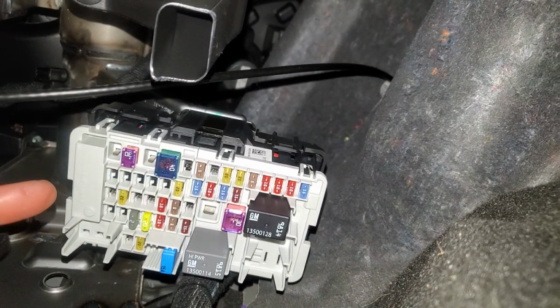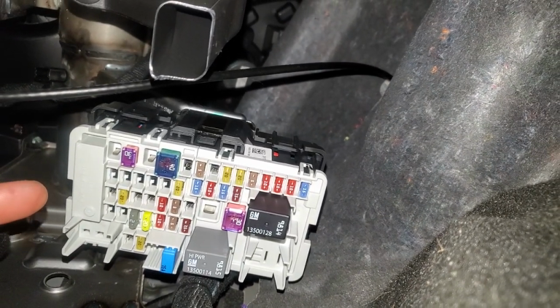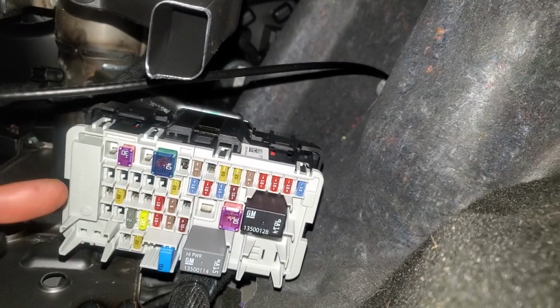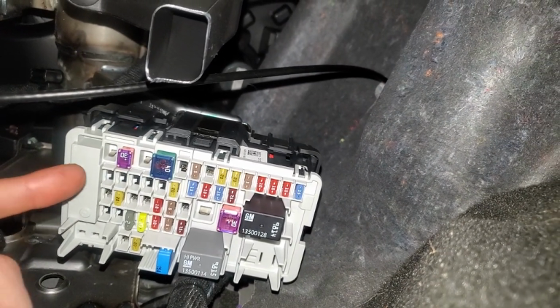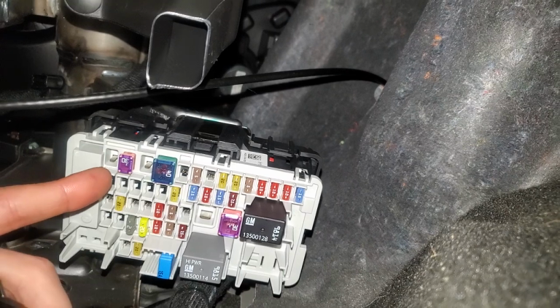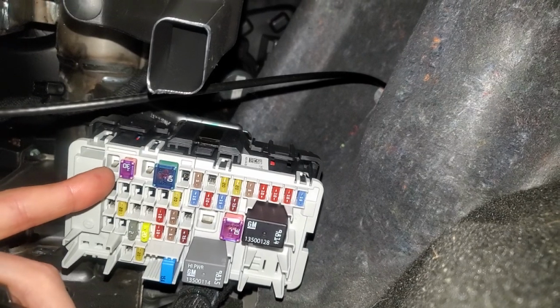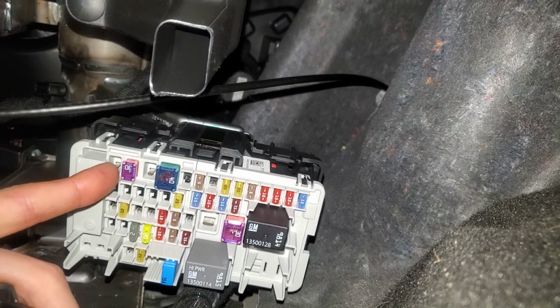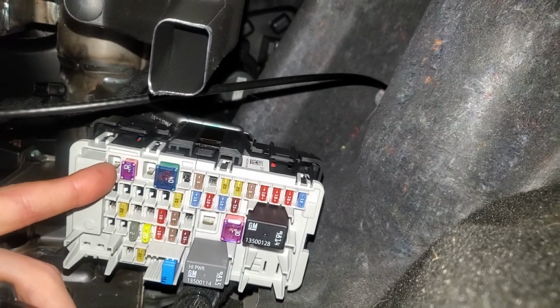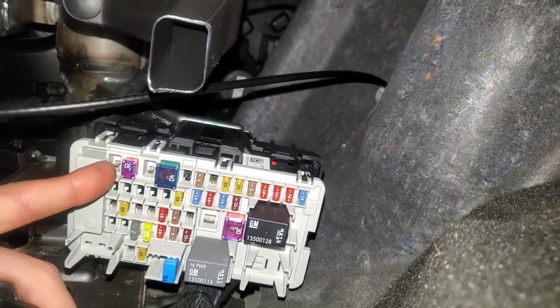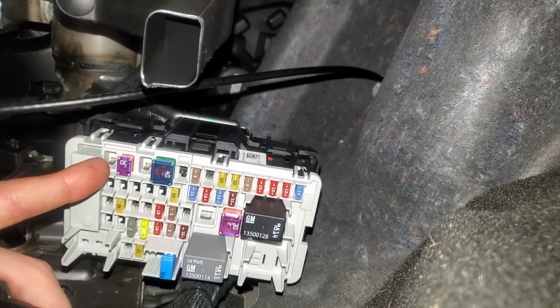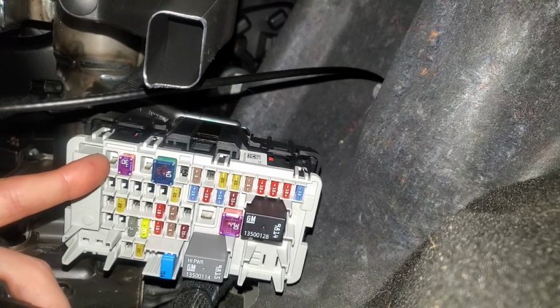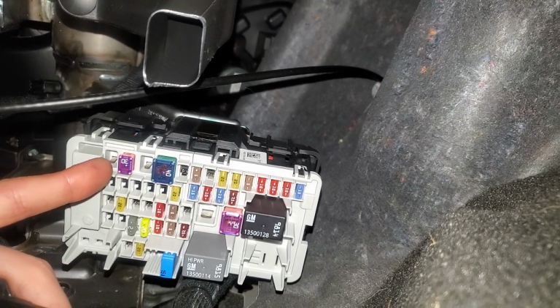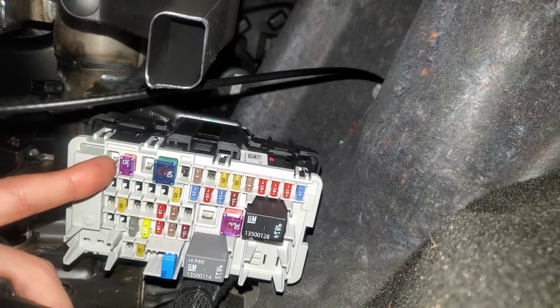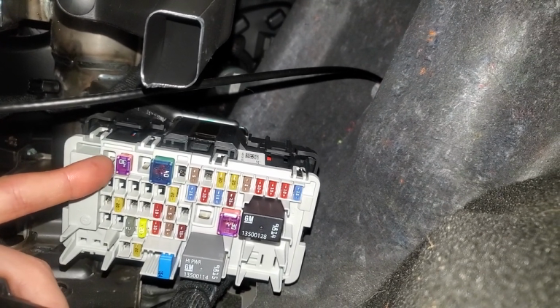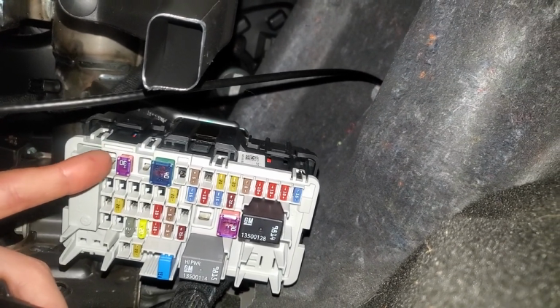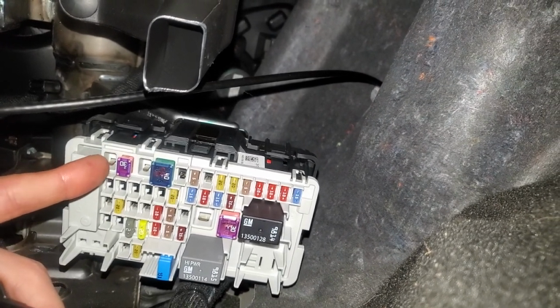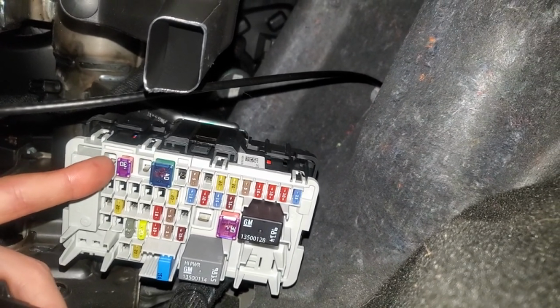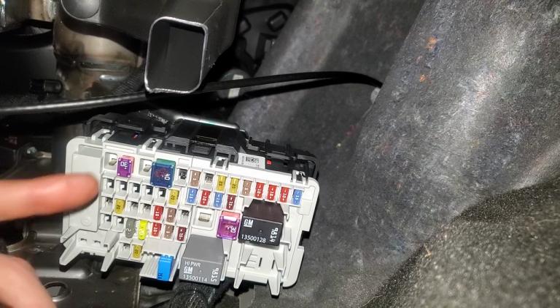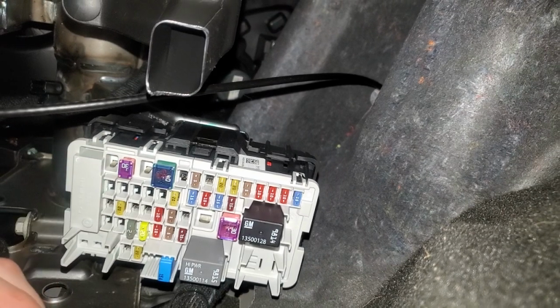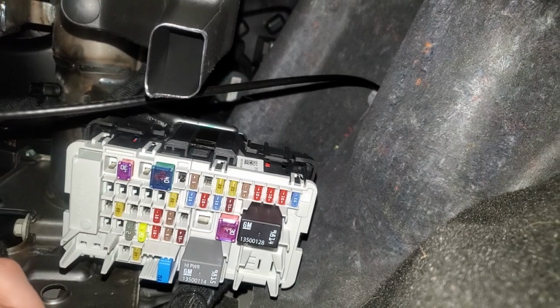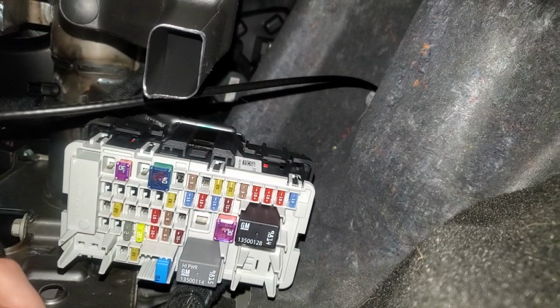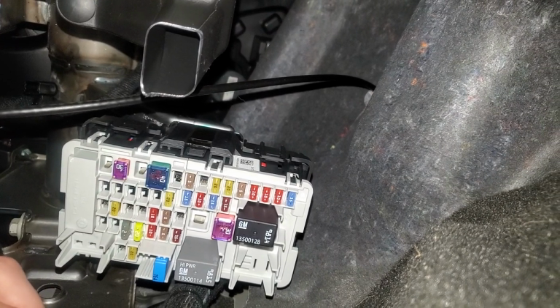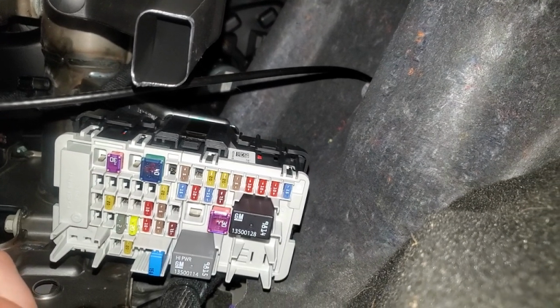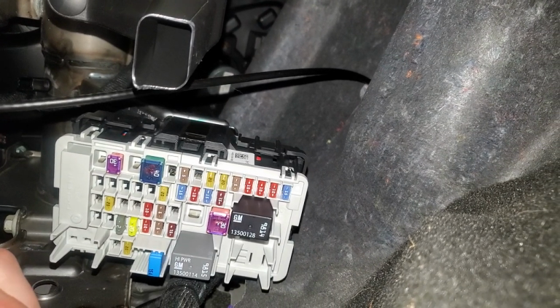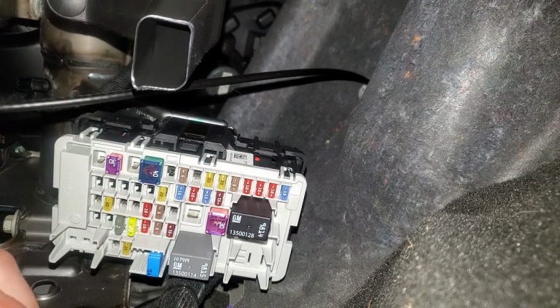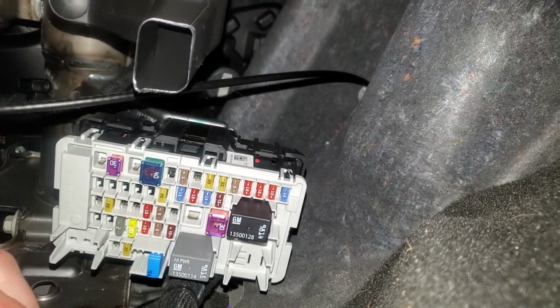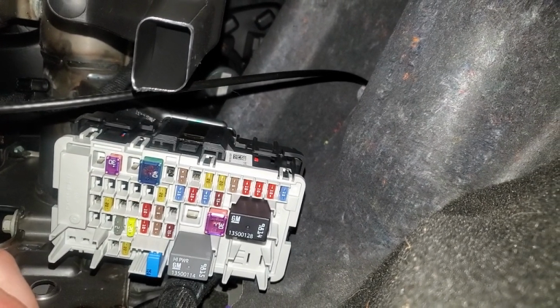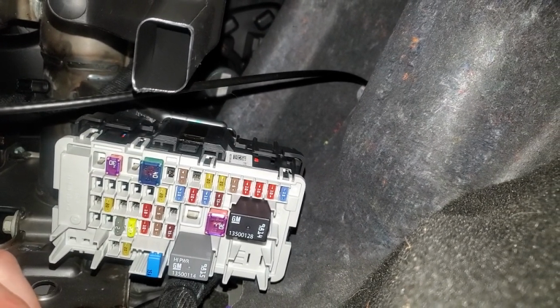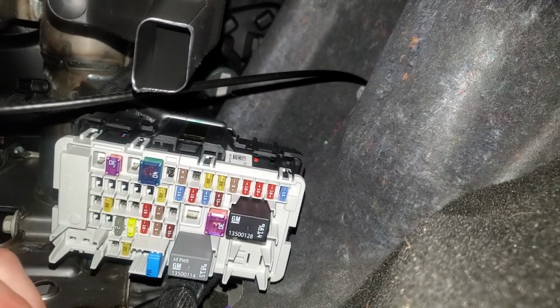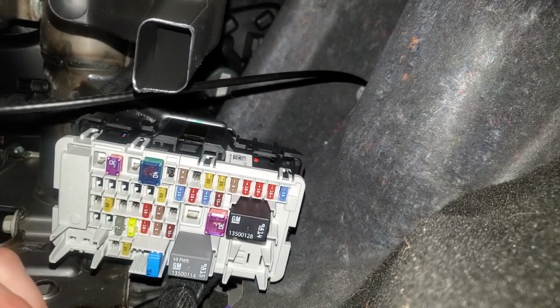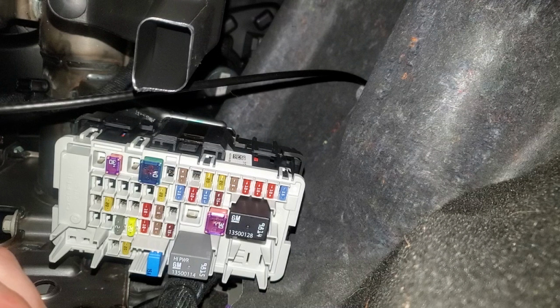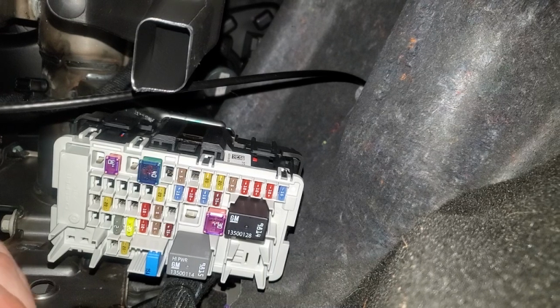If your car is equipped with an inverter, the fuse would be in this first slot right here. This car does not have an inverter so that slot is empty. There's also going to be a fuse for the USB.